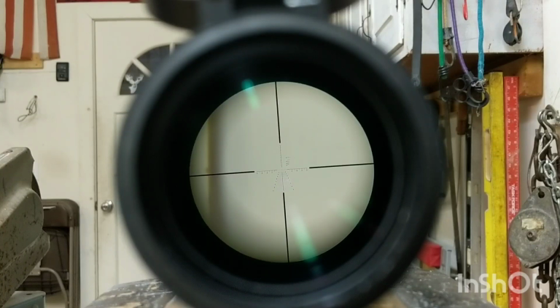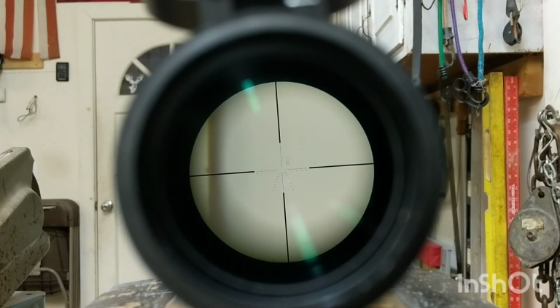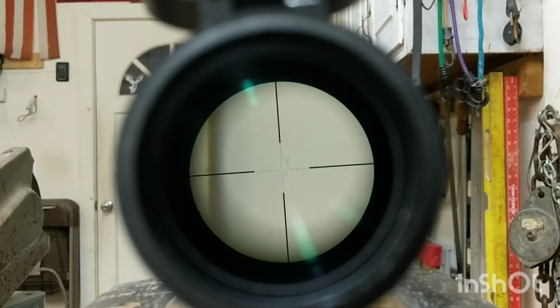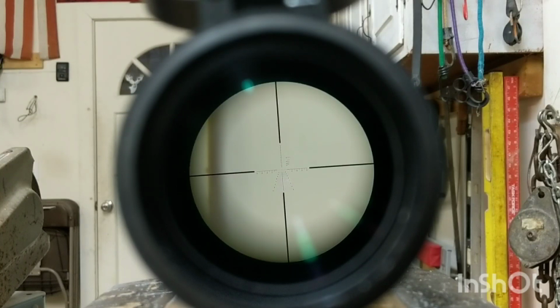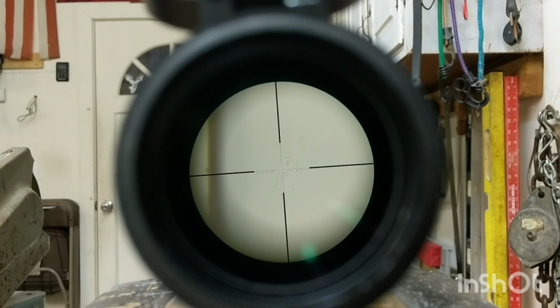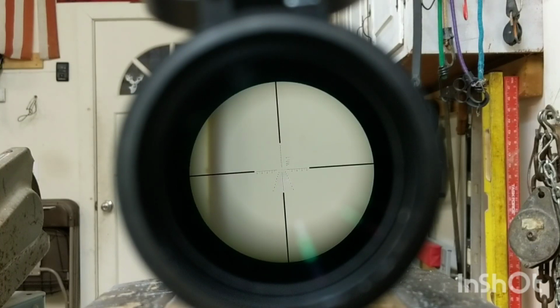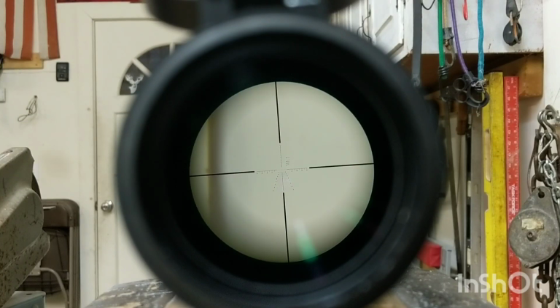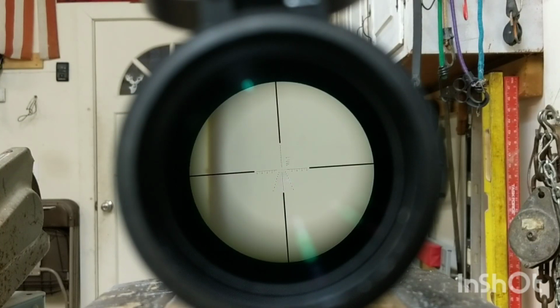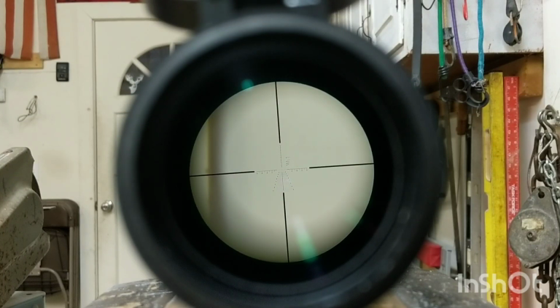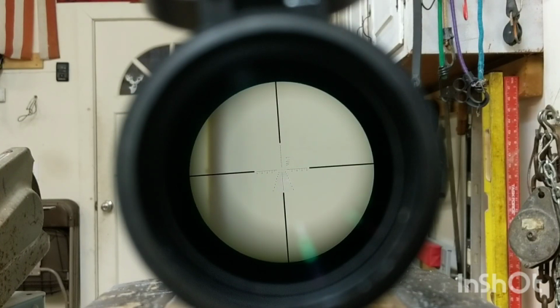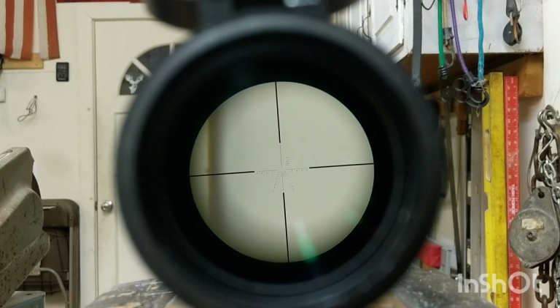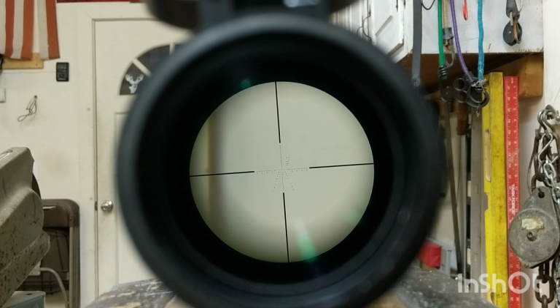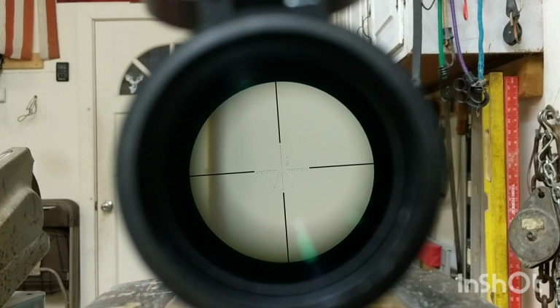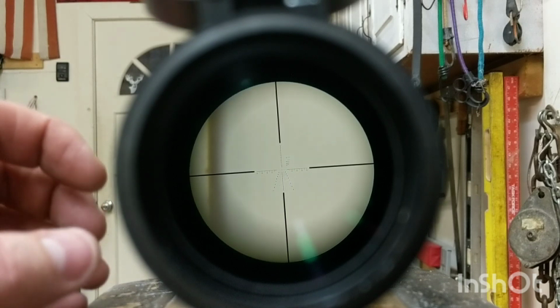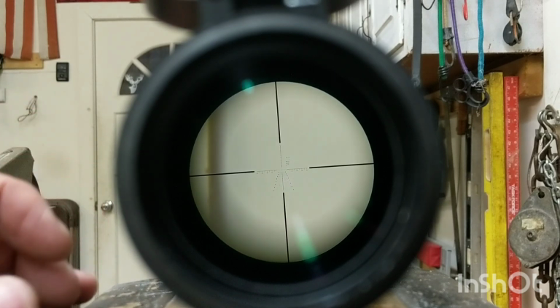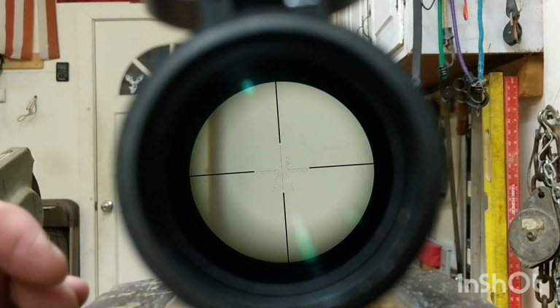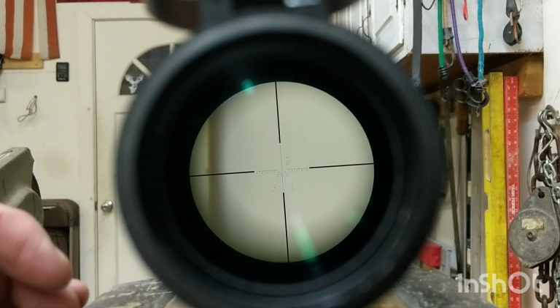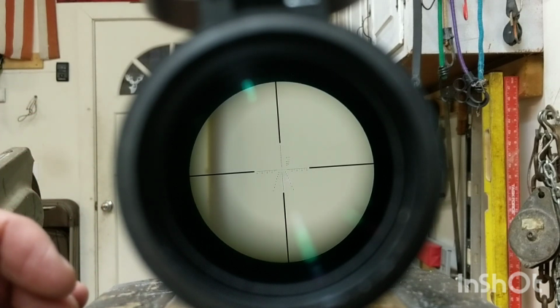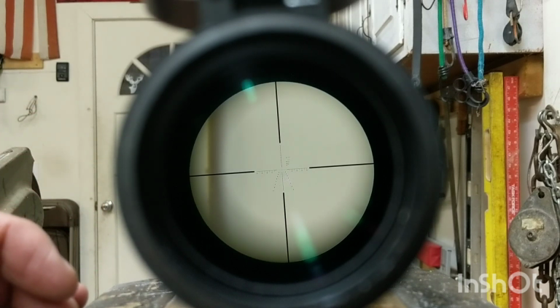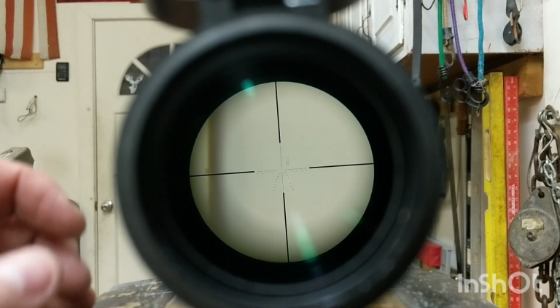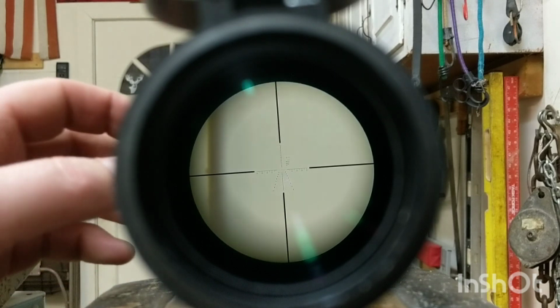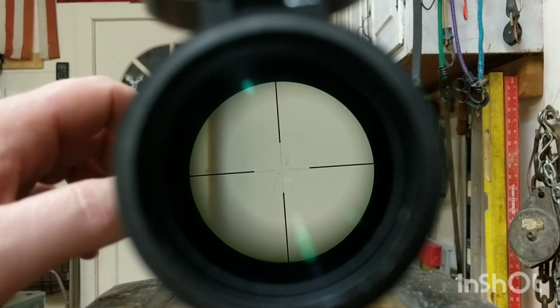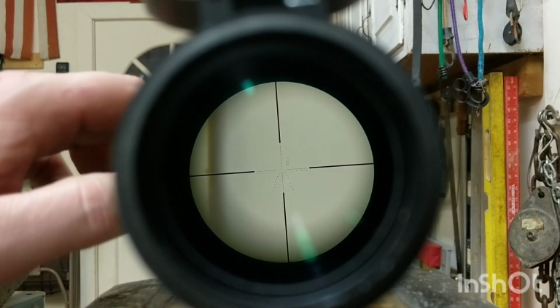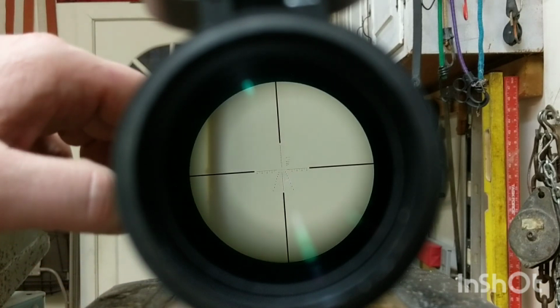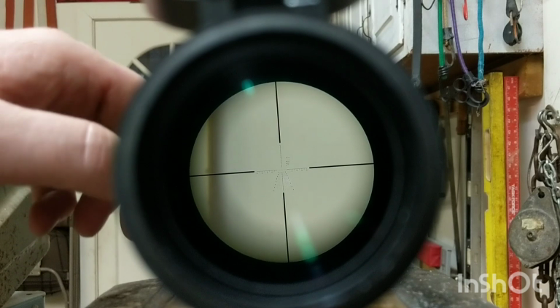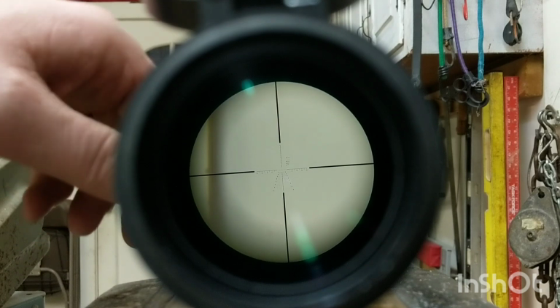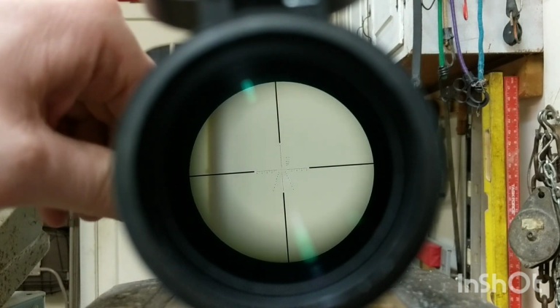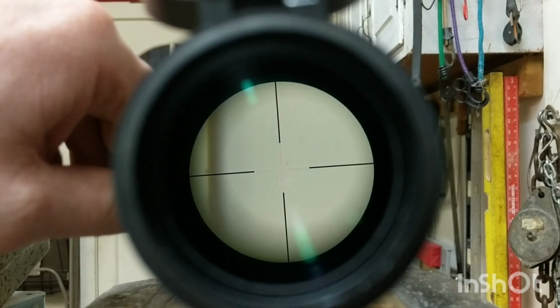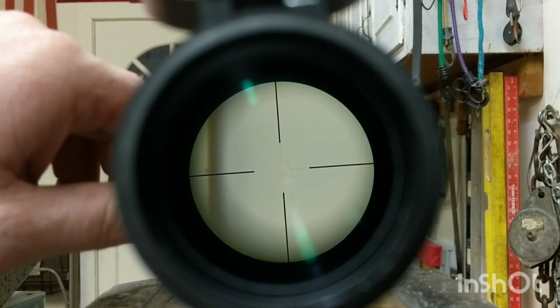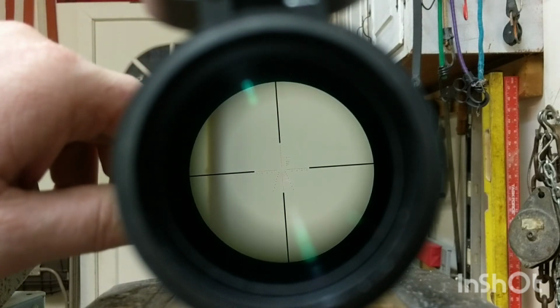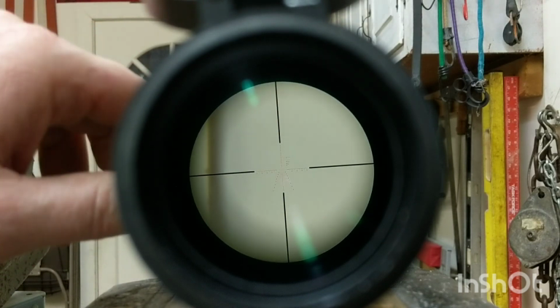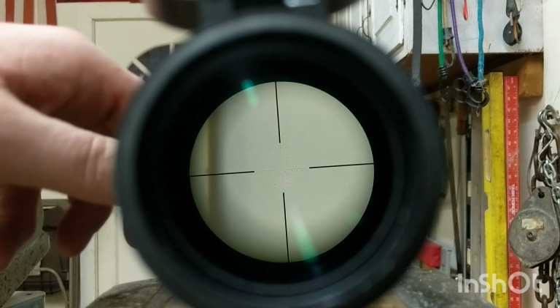Unfortunately, I lost daylight by the time I got this little rig set up, so what I'll do is just show a couple things for down bore. Here's the lowest setting.